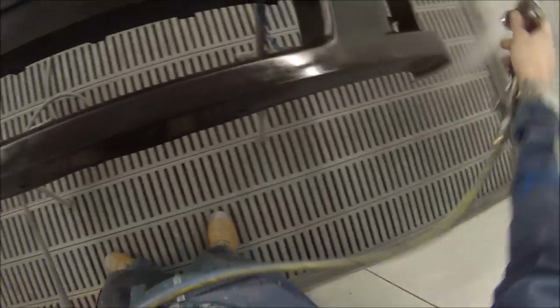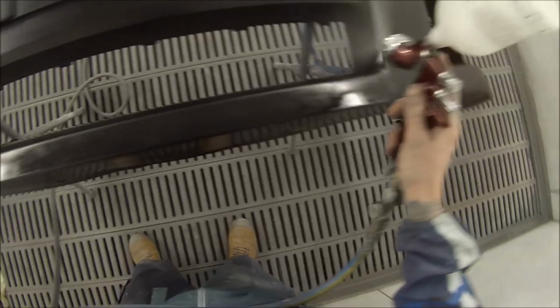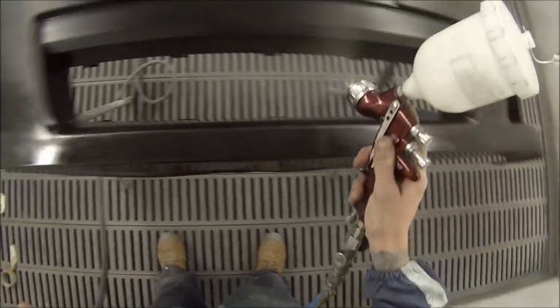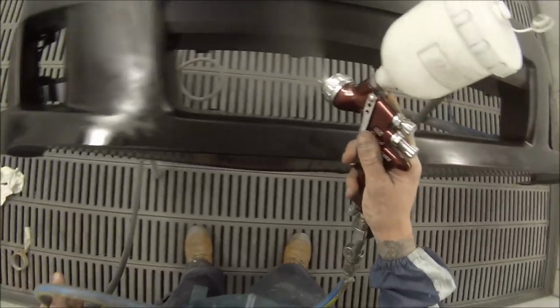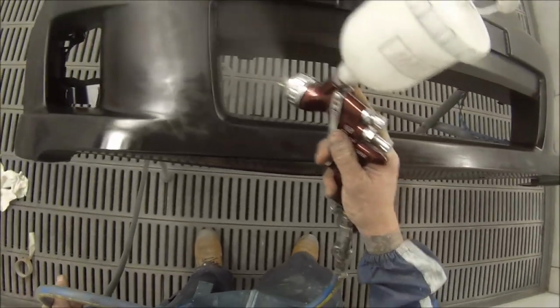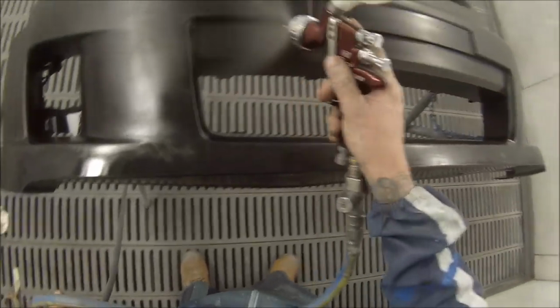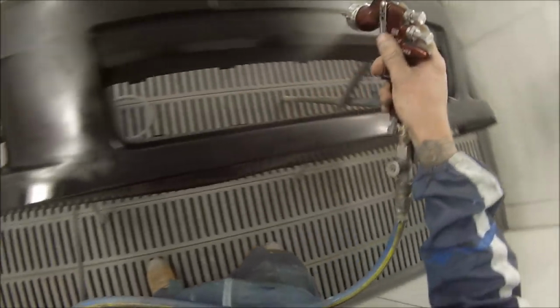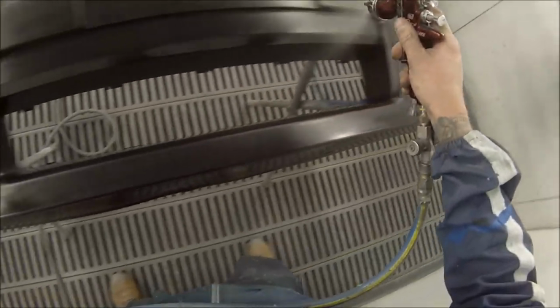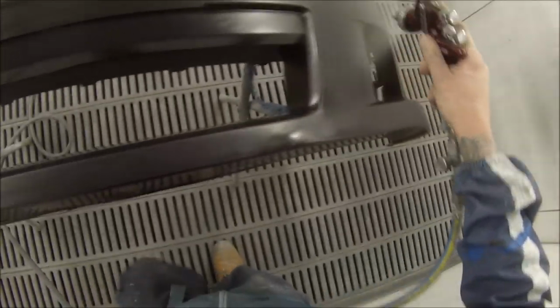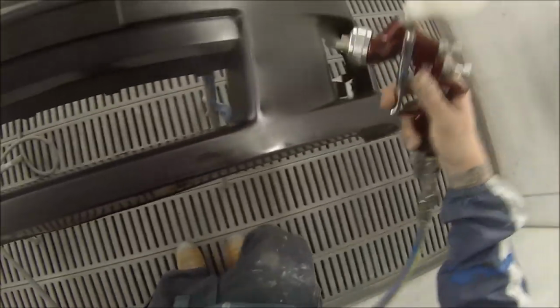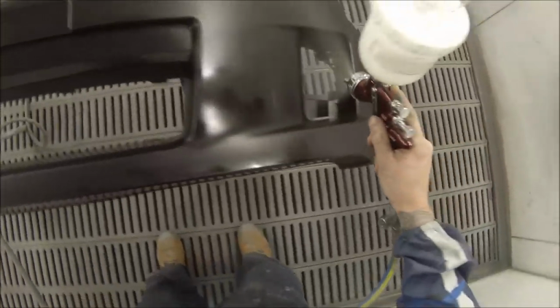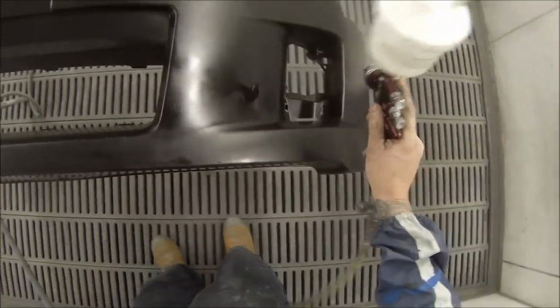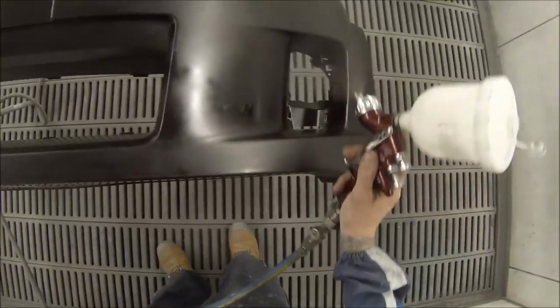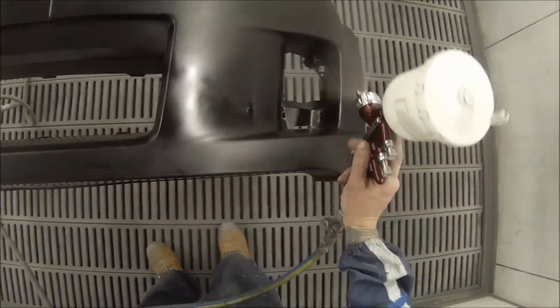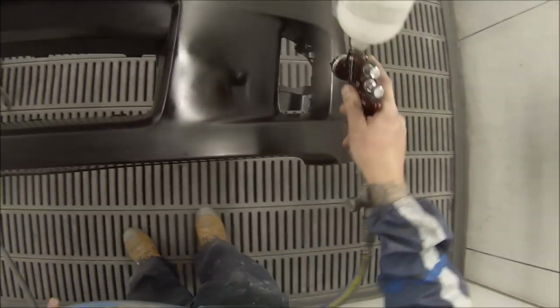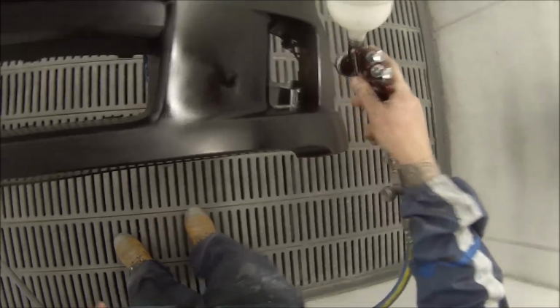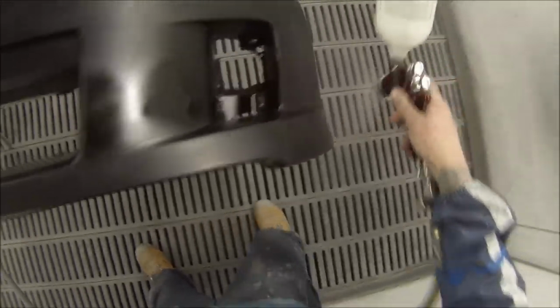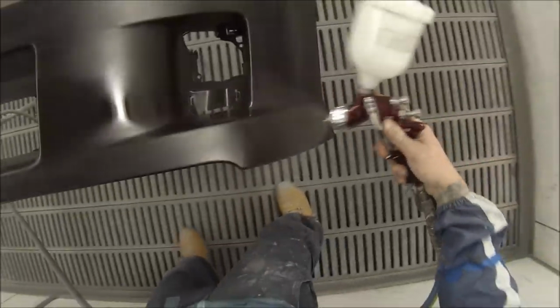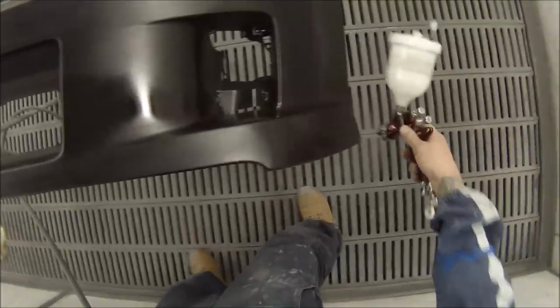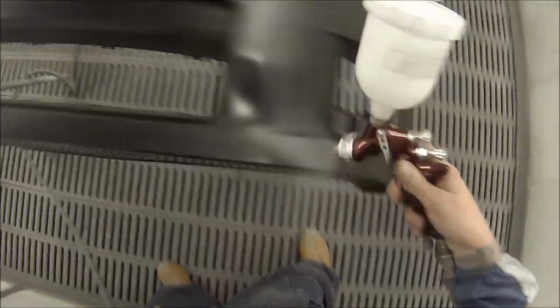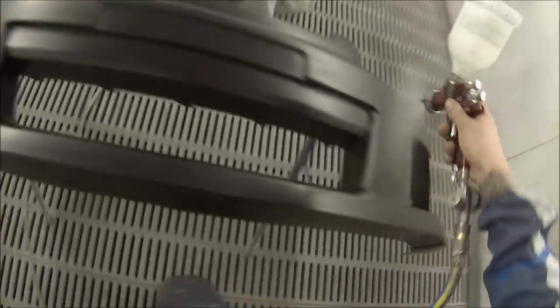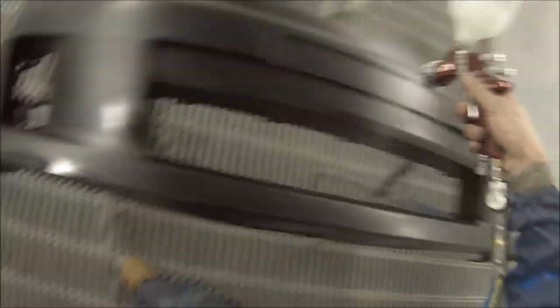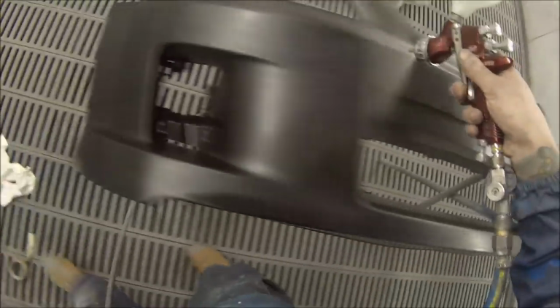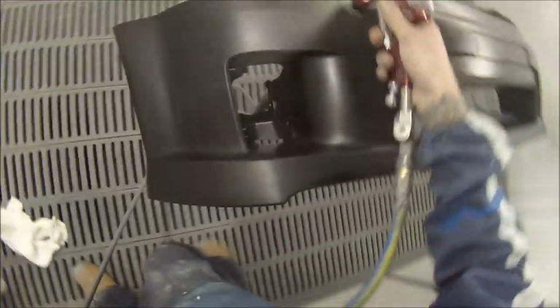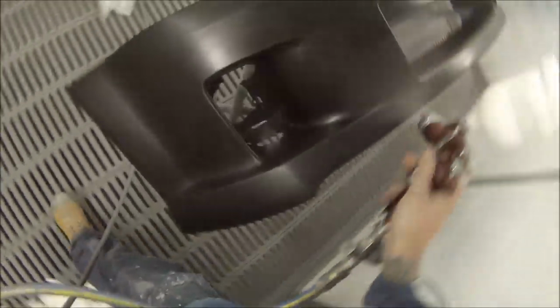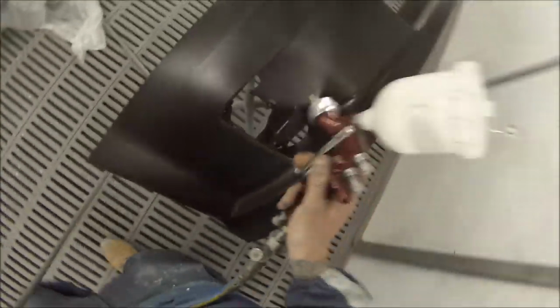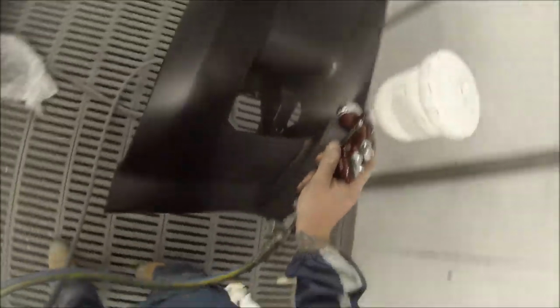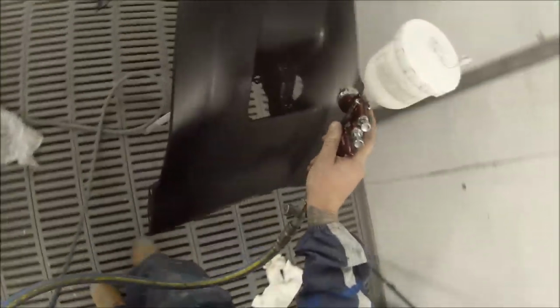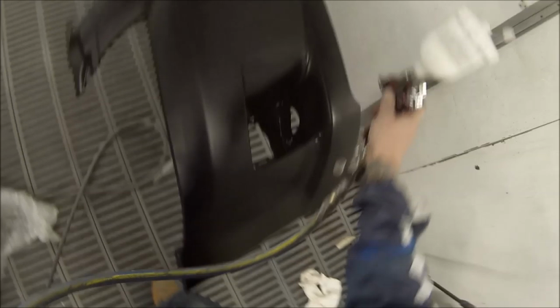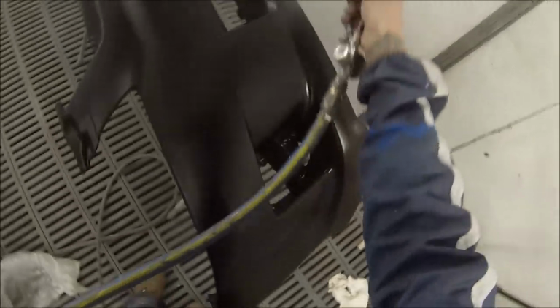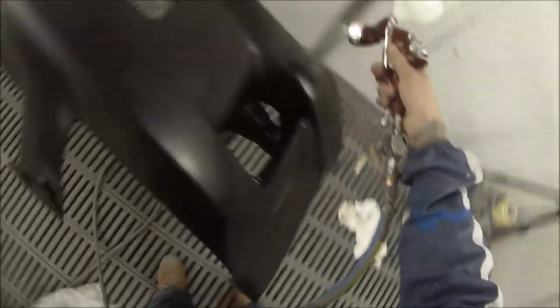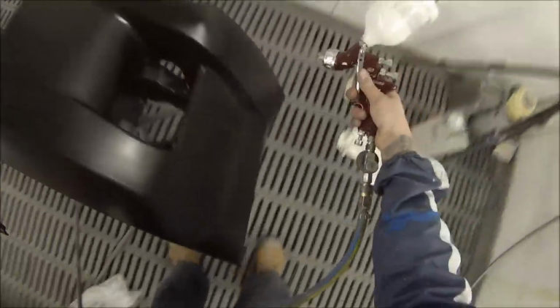I'm doing just a double header on this. I think there's about 17 minutes of footage here — totally unedited, exactly how I've done this car.